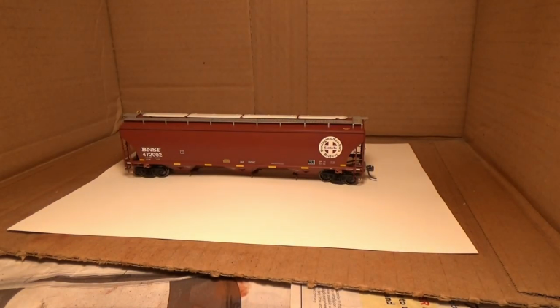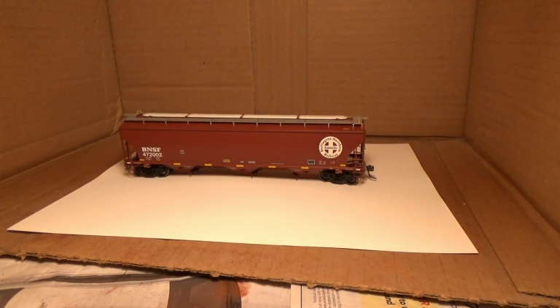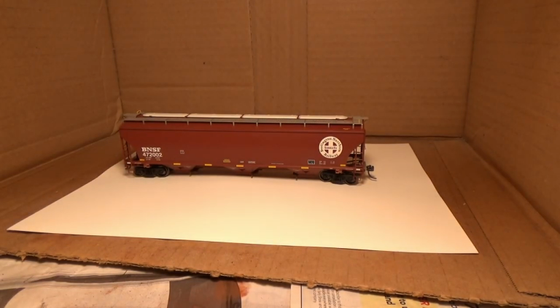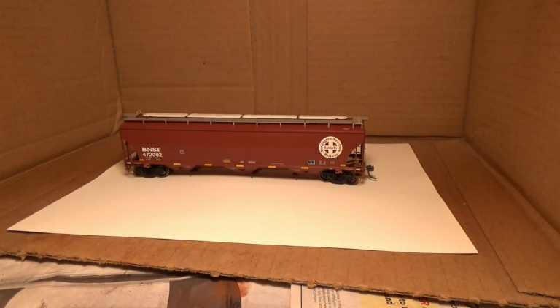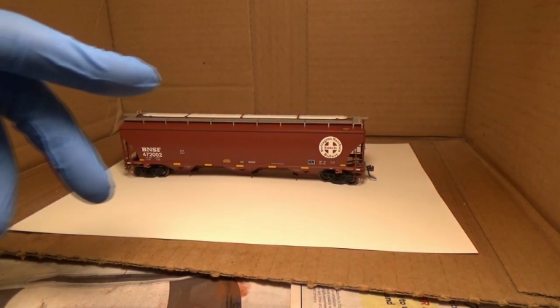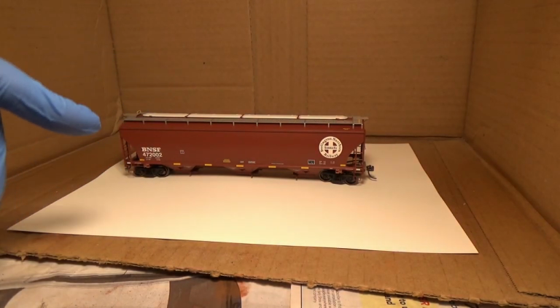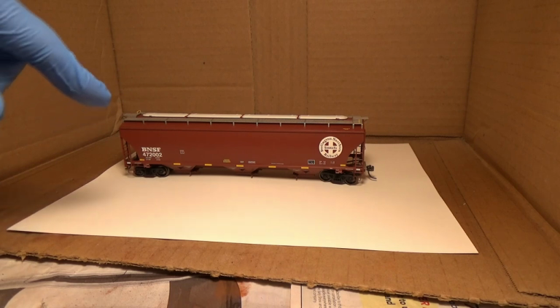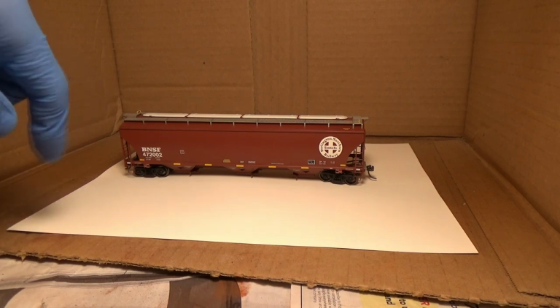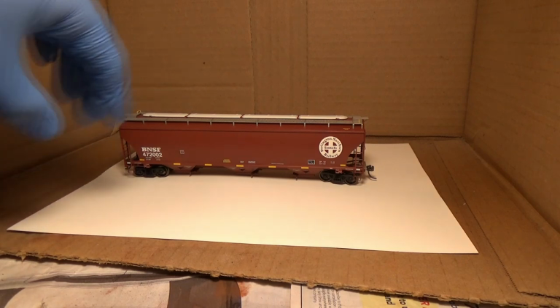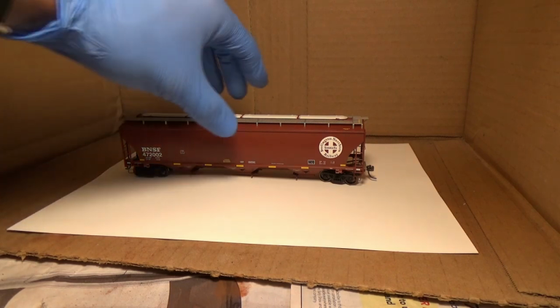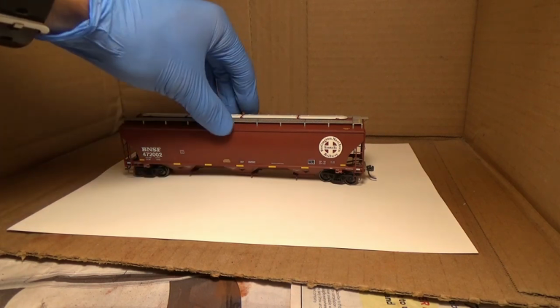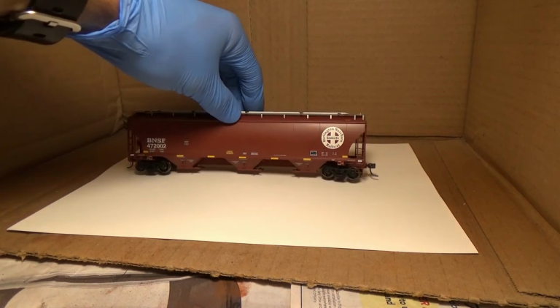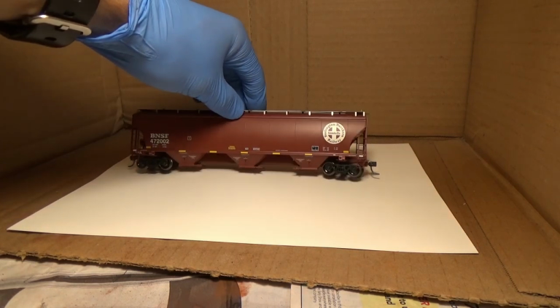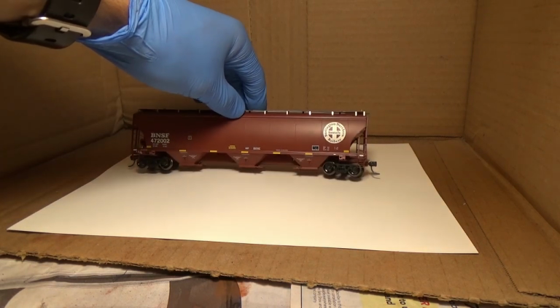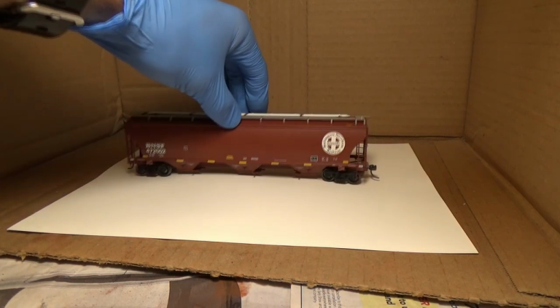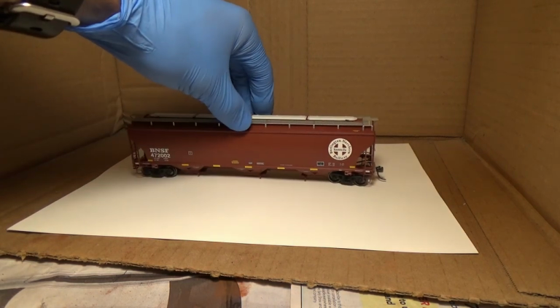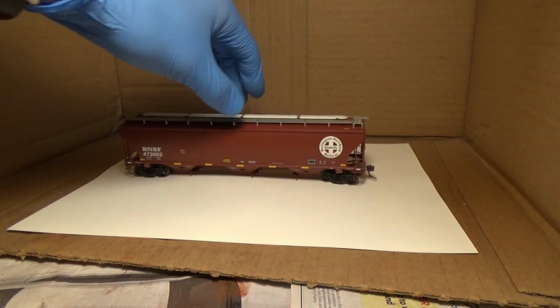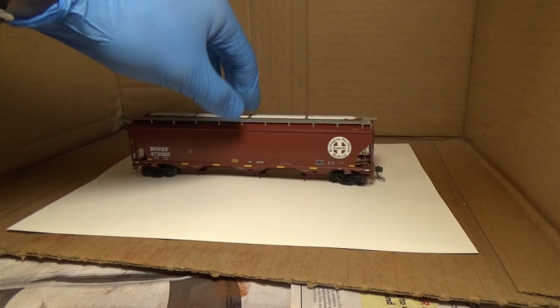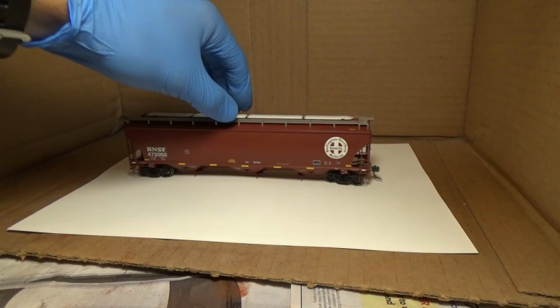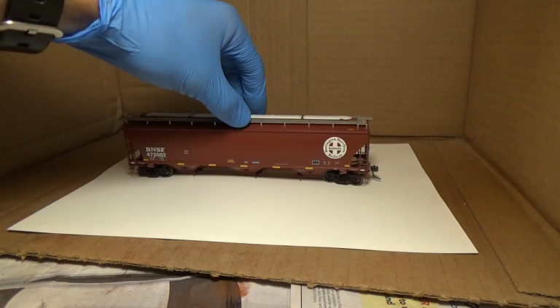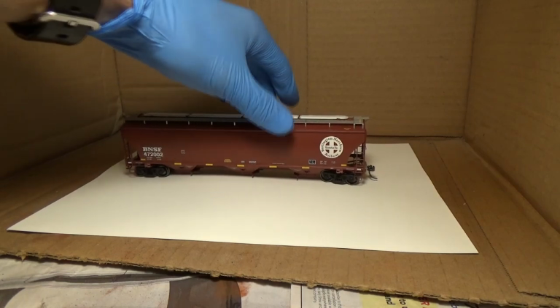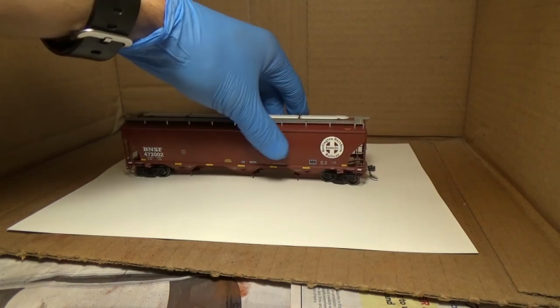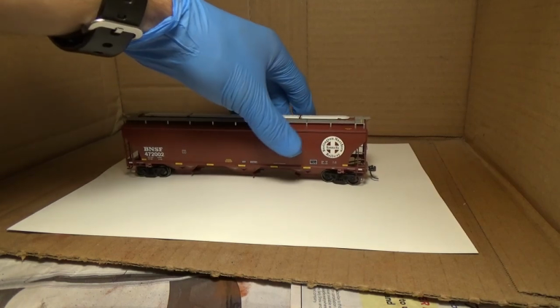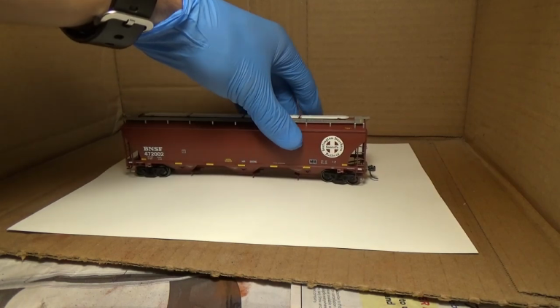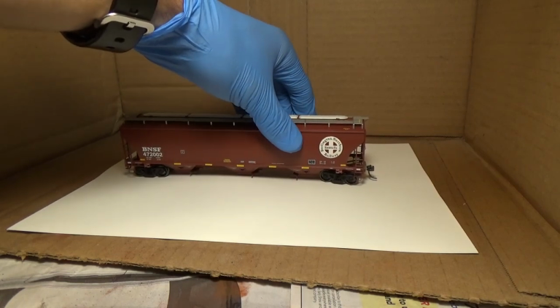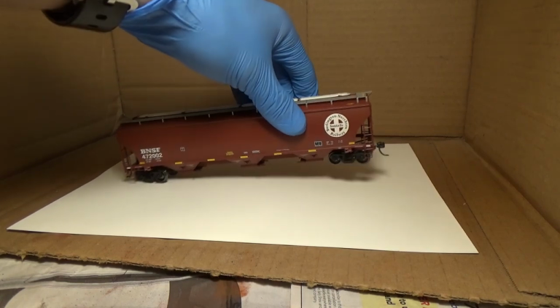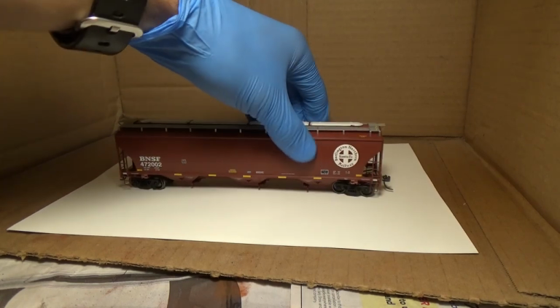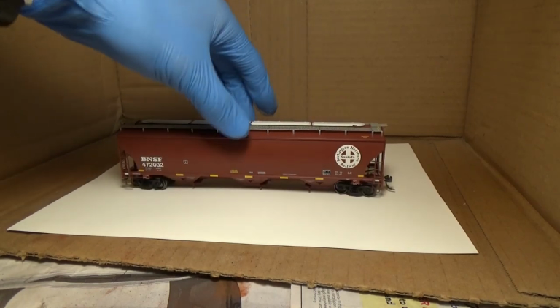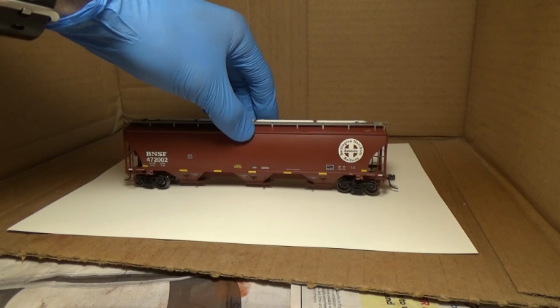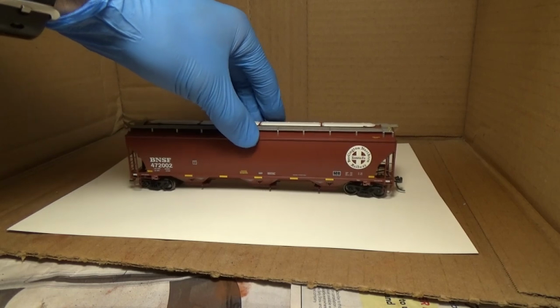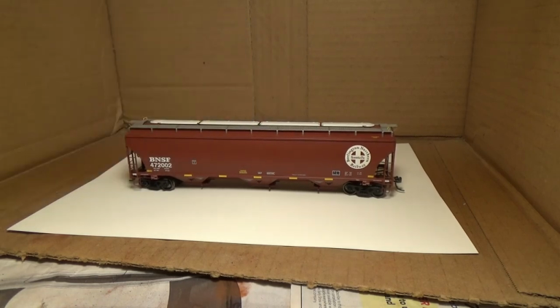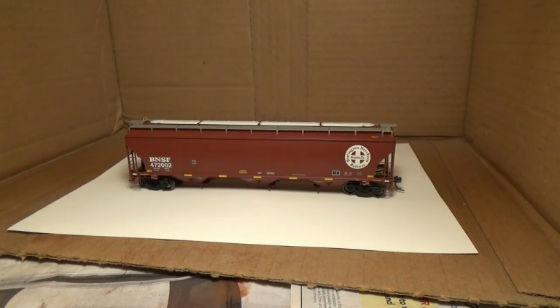For those white streaks I'm just going to use powder. I'm actually only going to use powders on this, except for the wheels and the trucks — I'm going to use a little bit of paint. But I'm mostly just going to use powders.